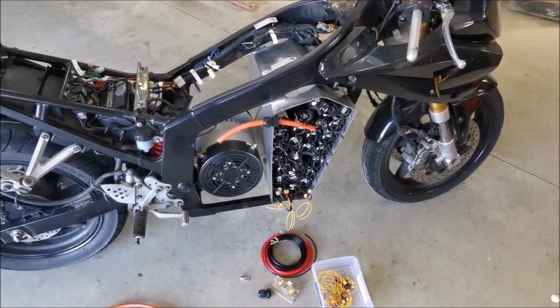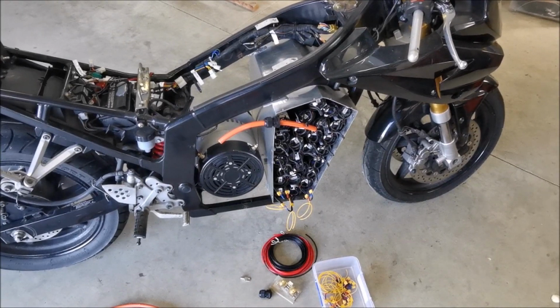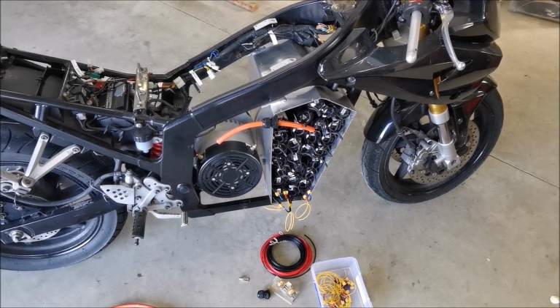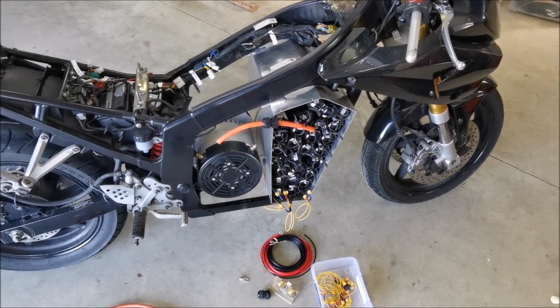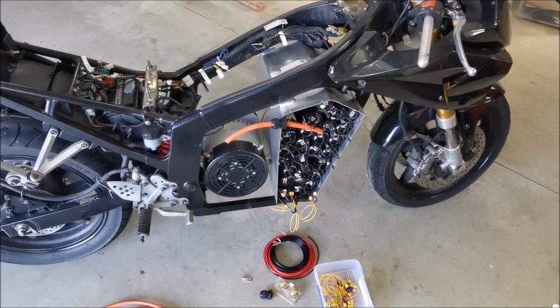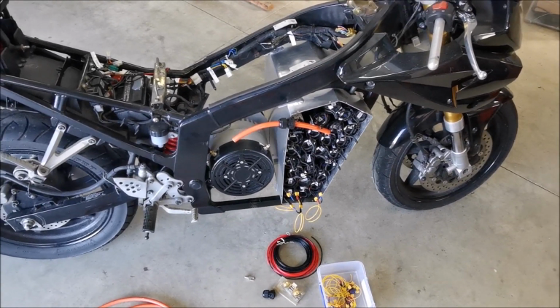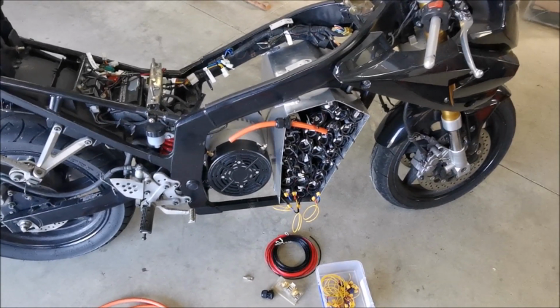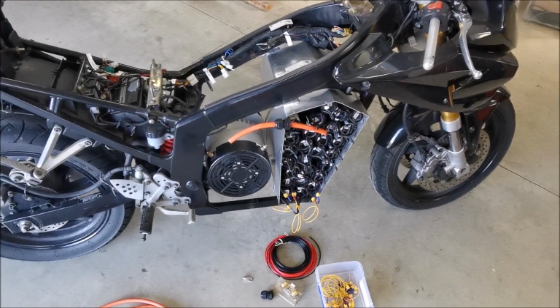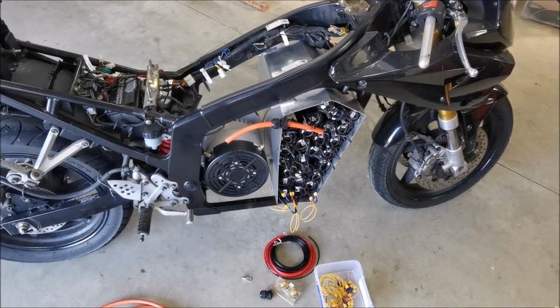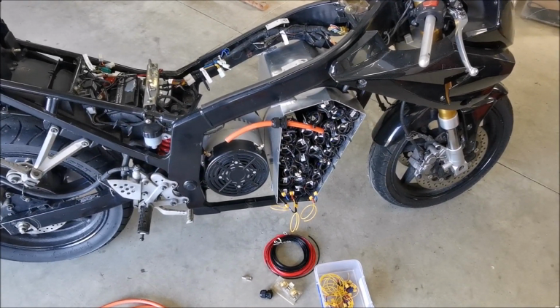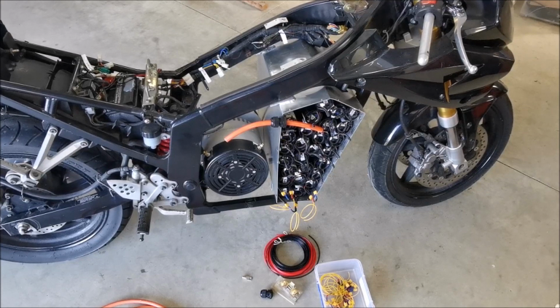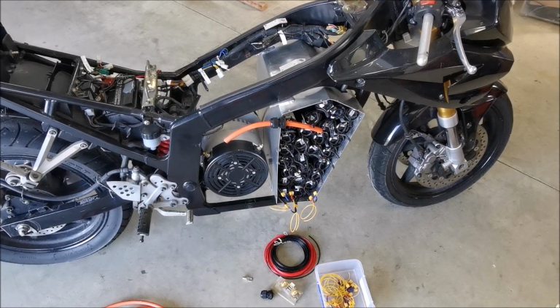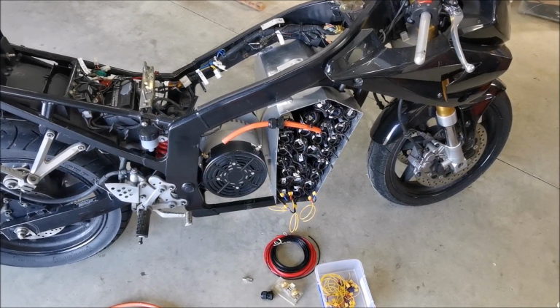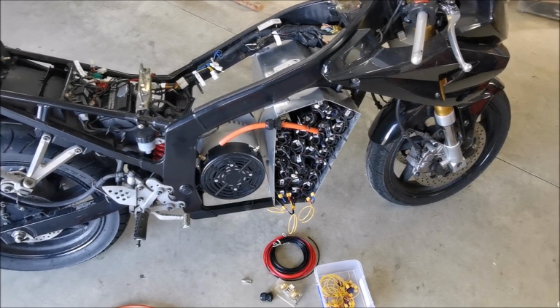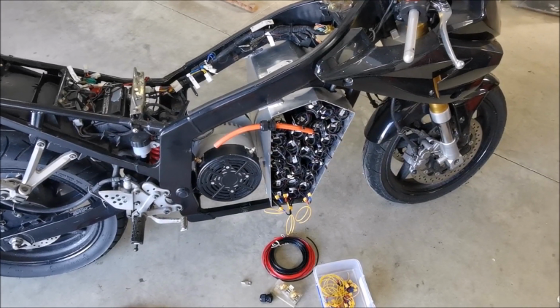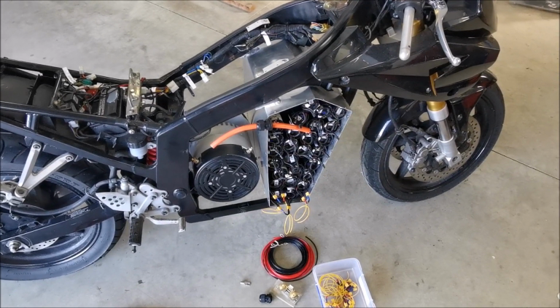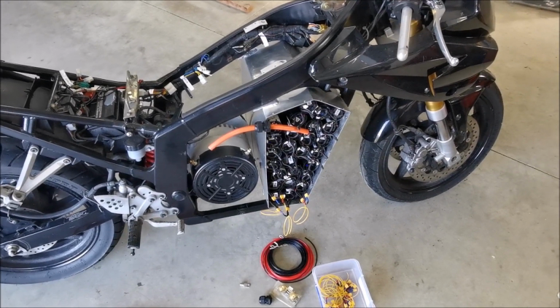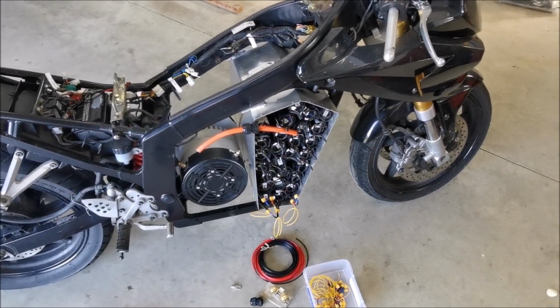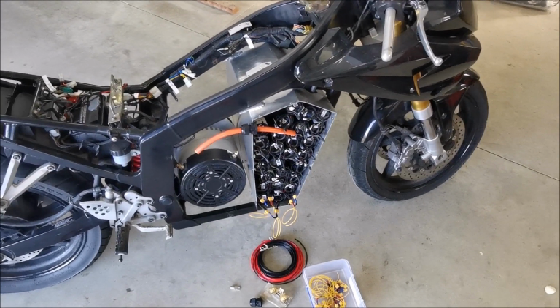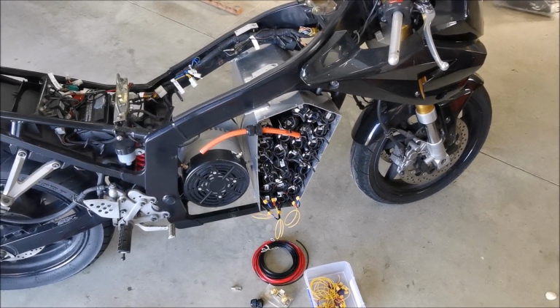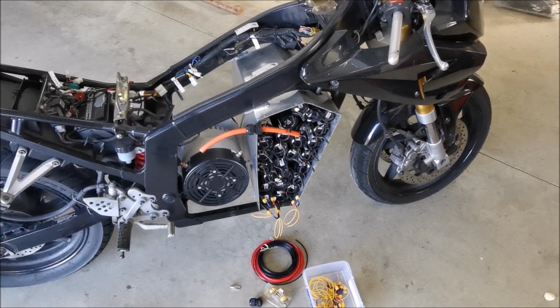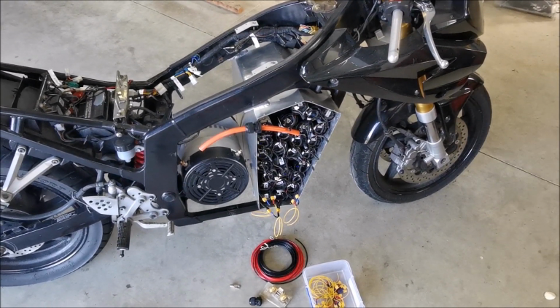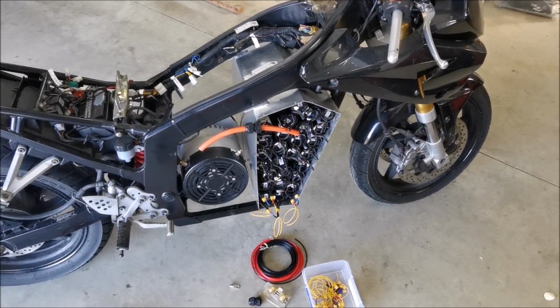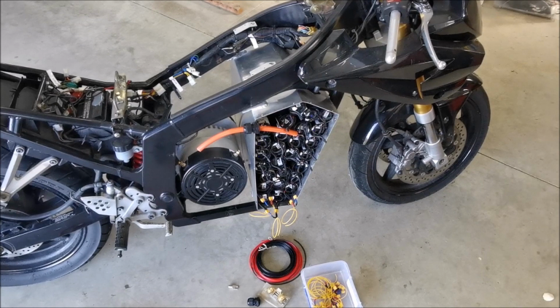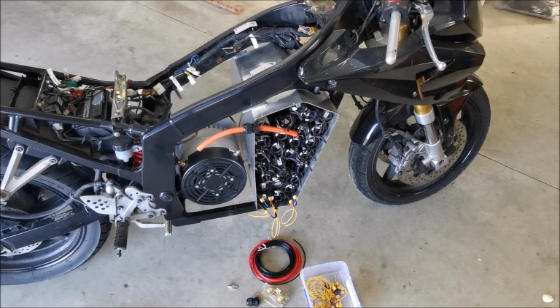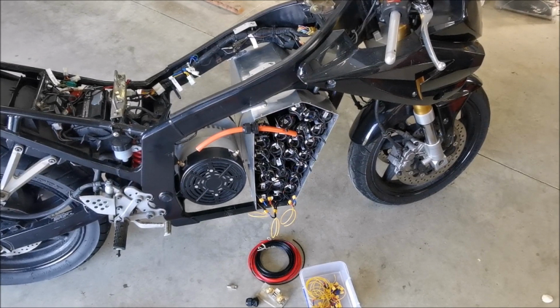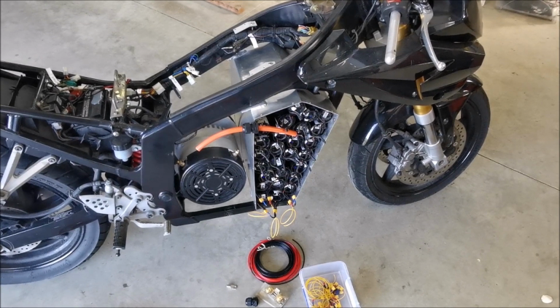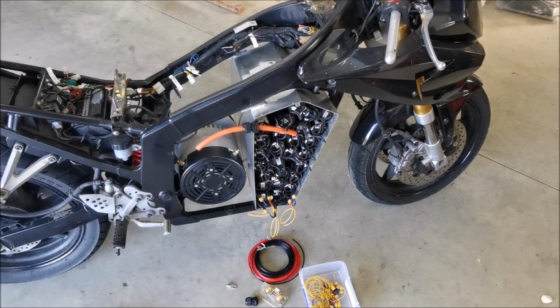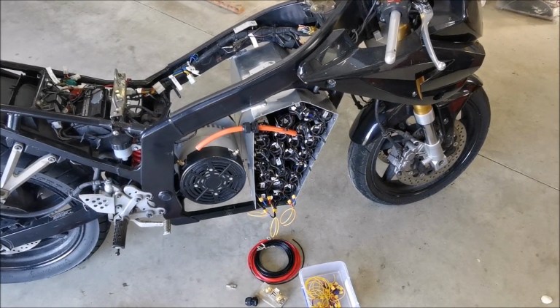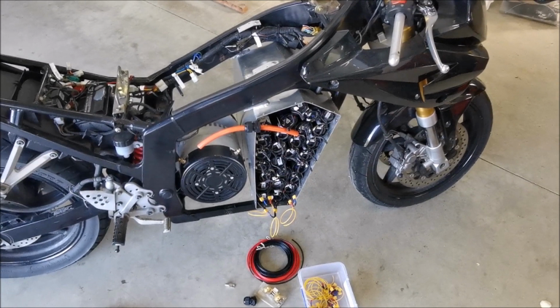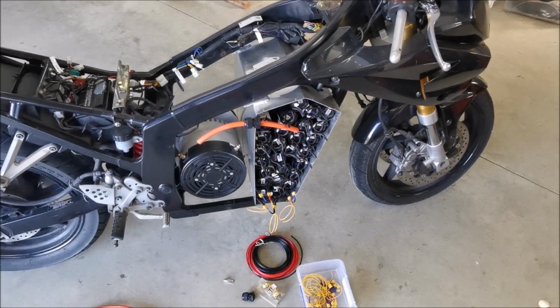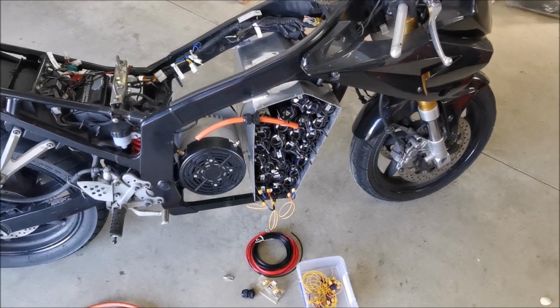So I've been procrastinating for about a week or two about how to get the power from the batteries out of the box into the bike, and I think I've got it all worked out now.